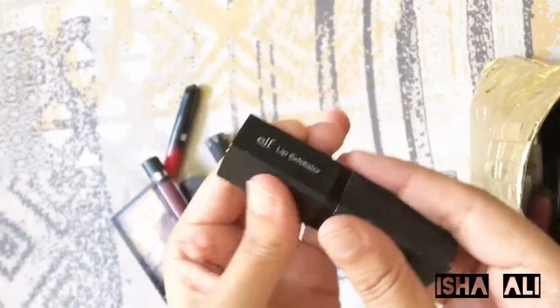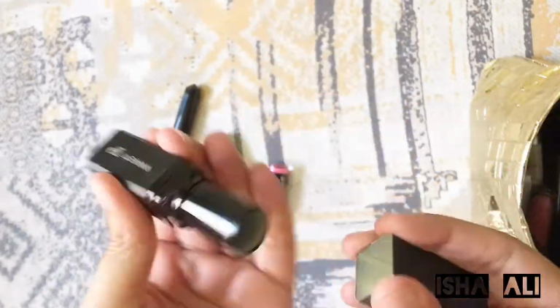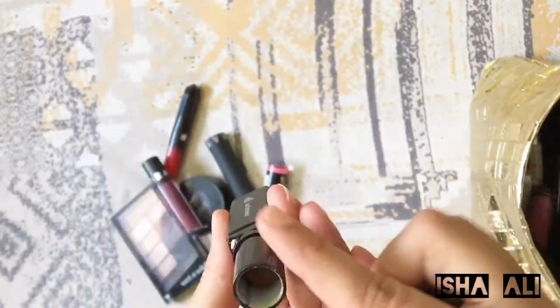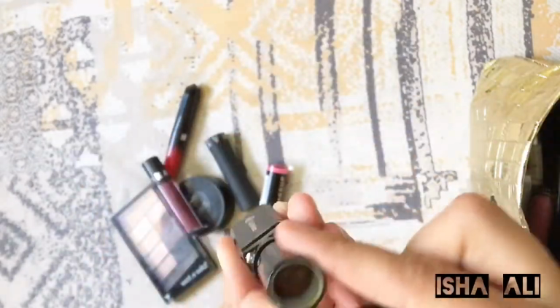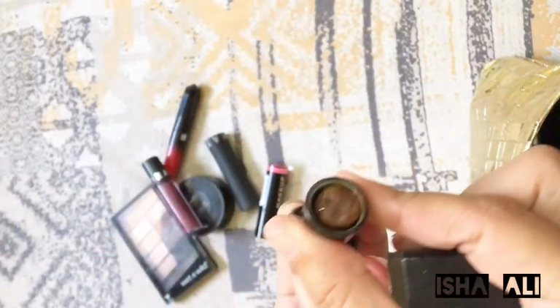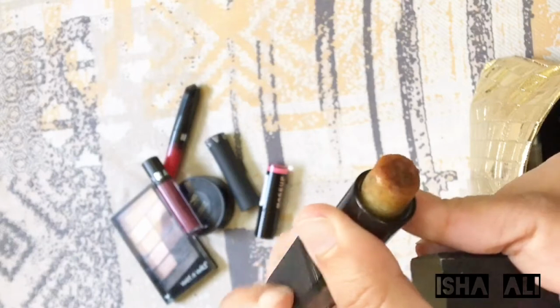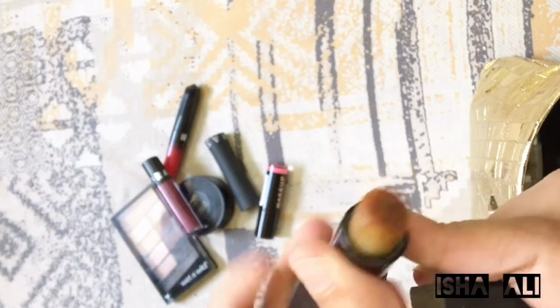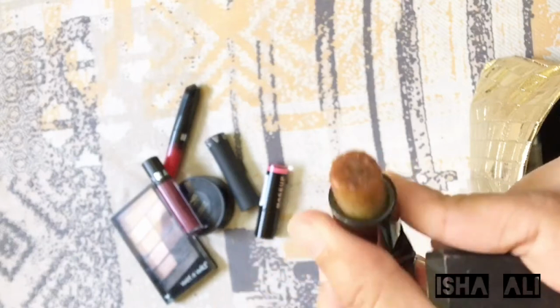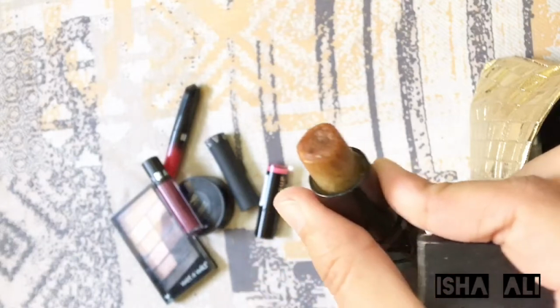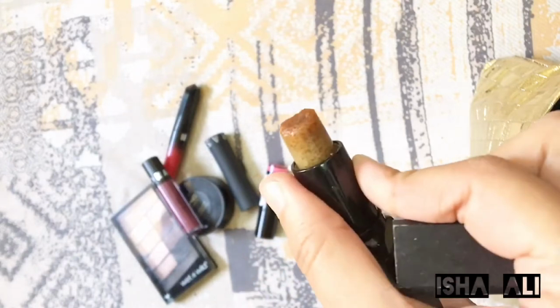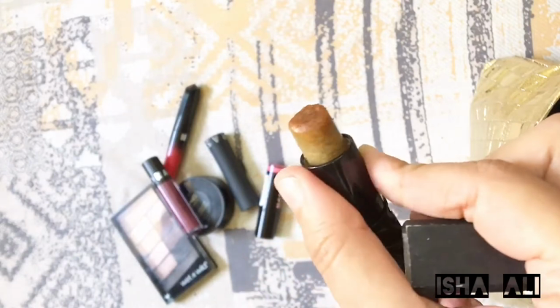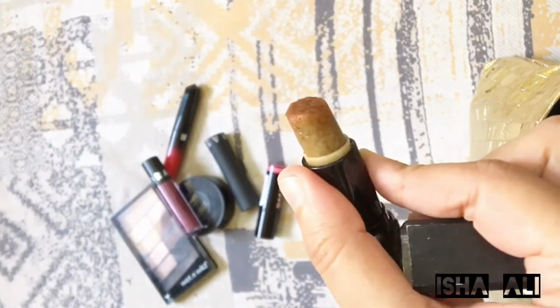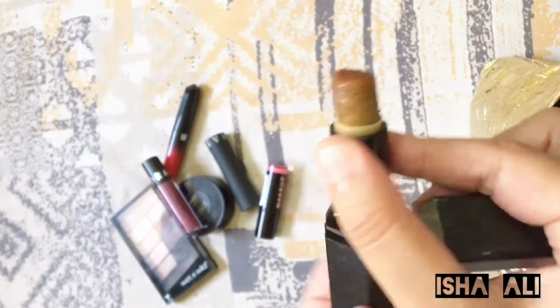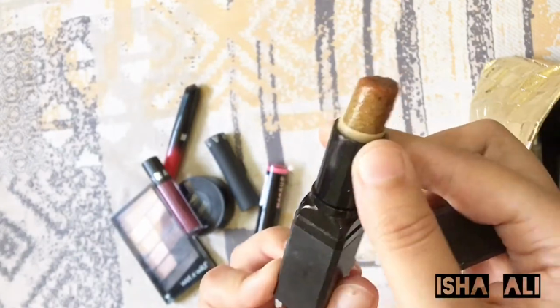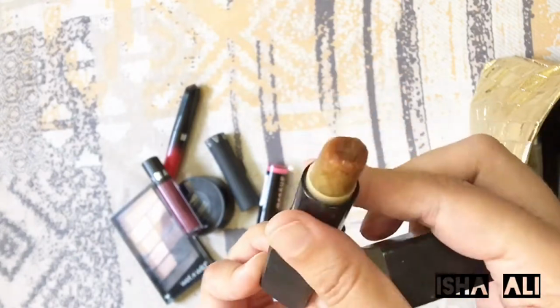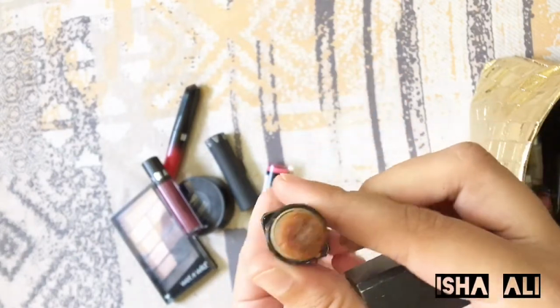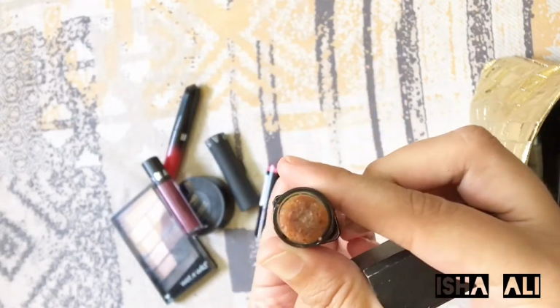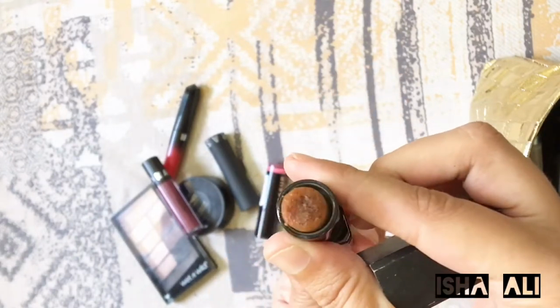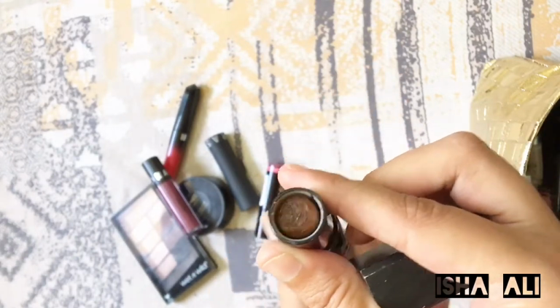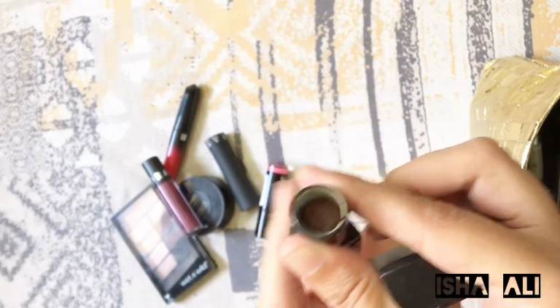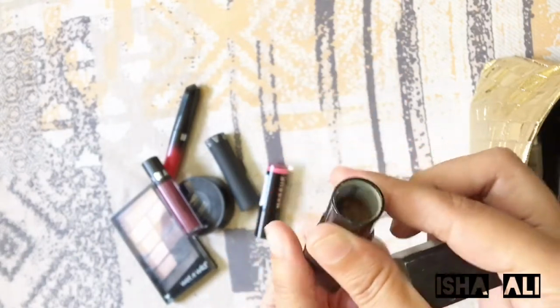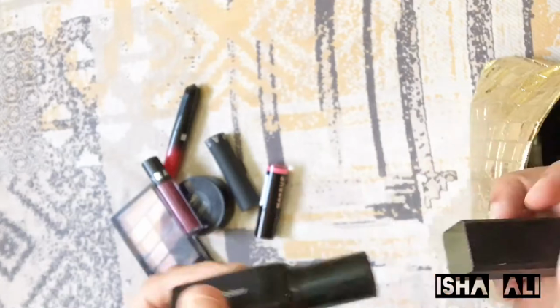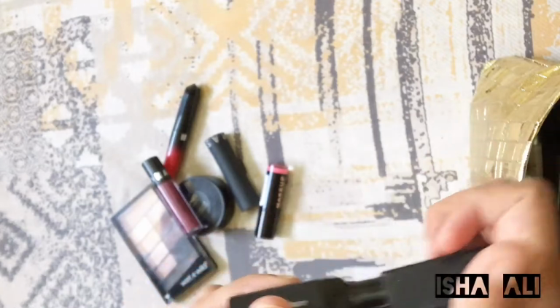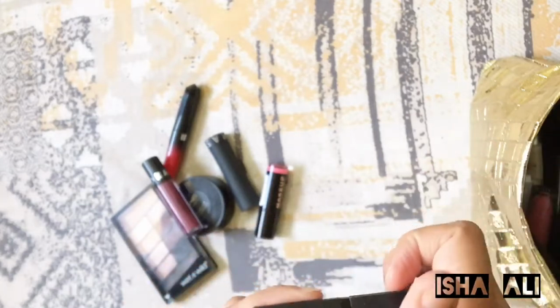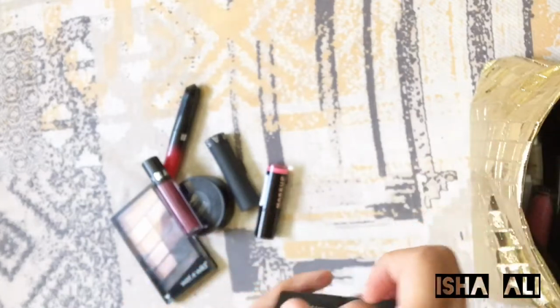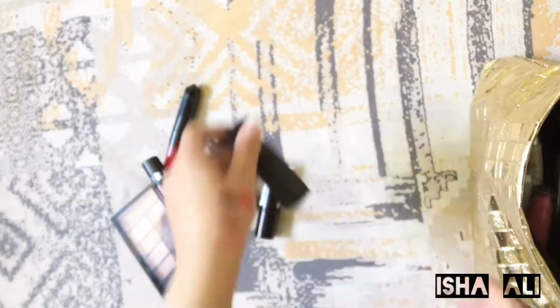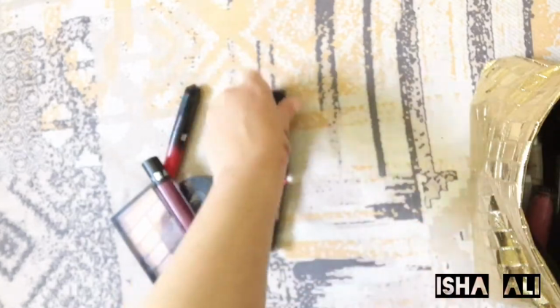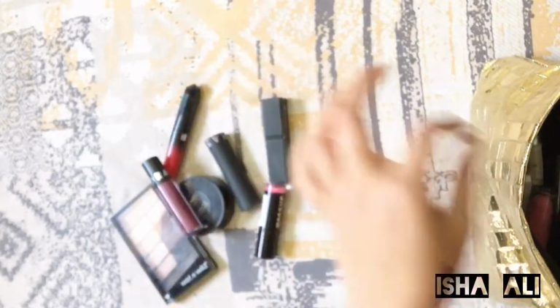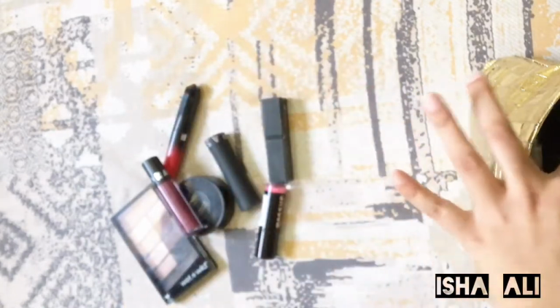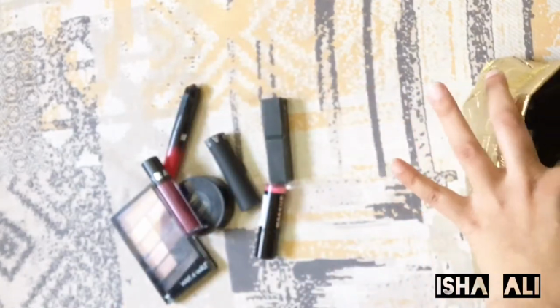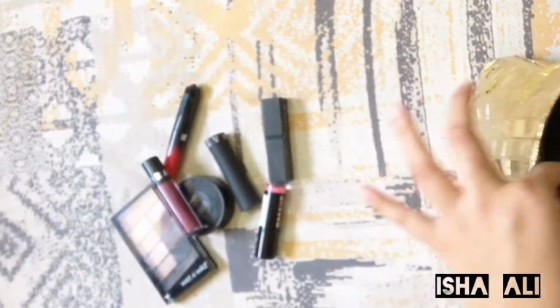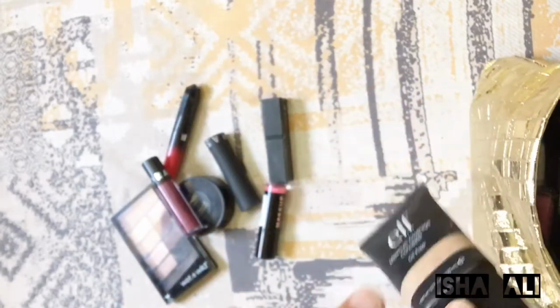I have an Elf lip exfoliator. This is very good. It has sugar in it and when you put it on your lips it works as a balm and sugar scrub.